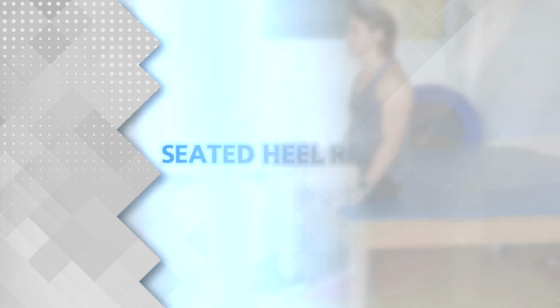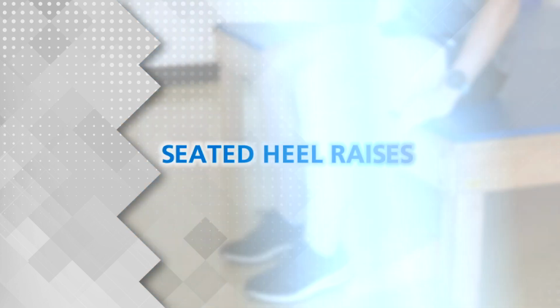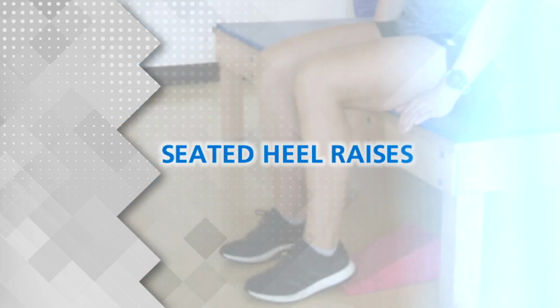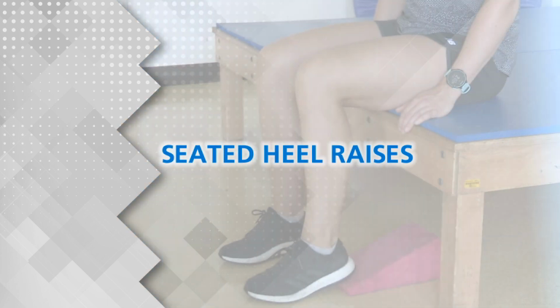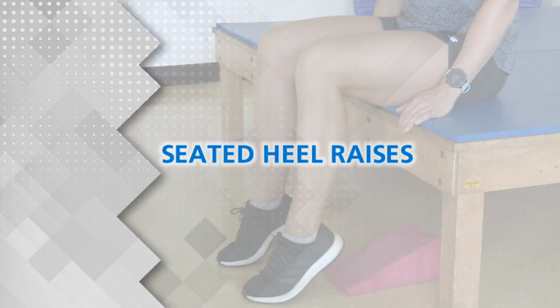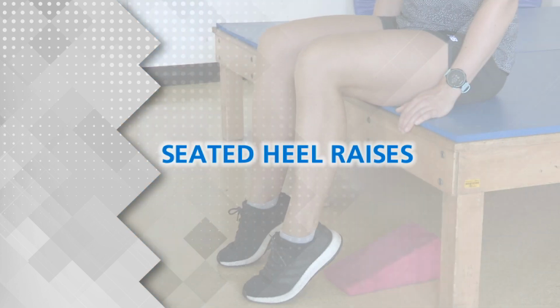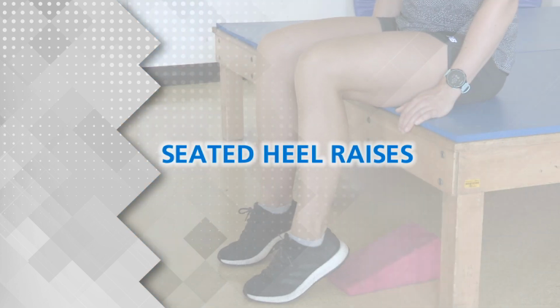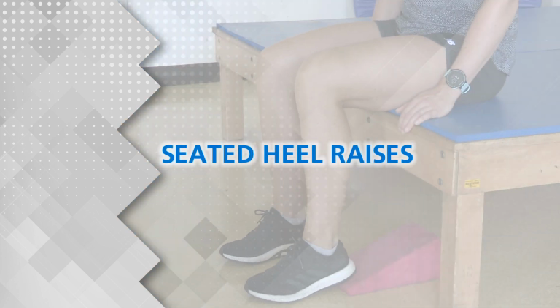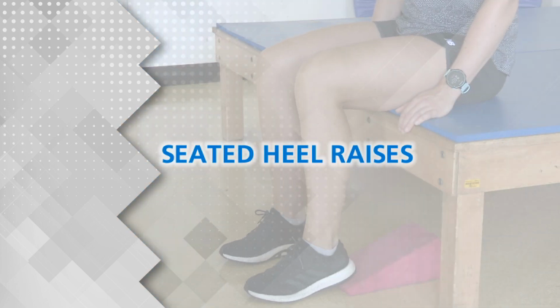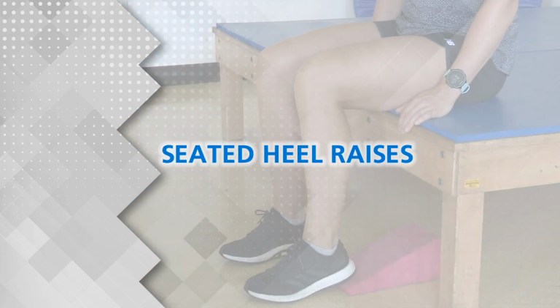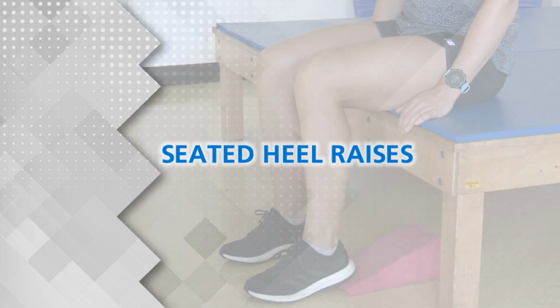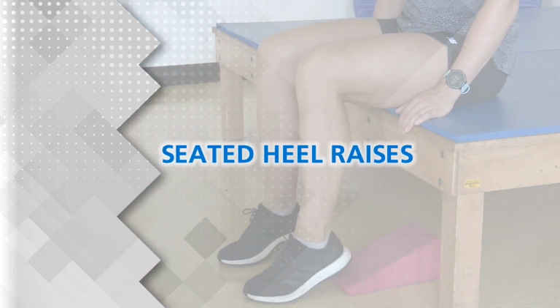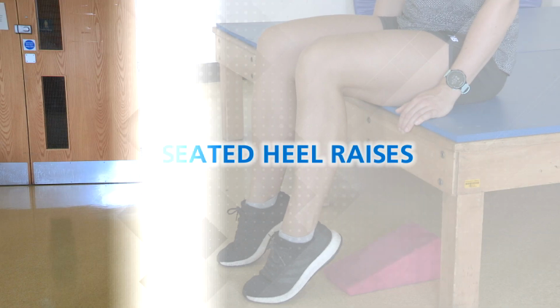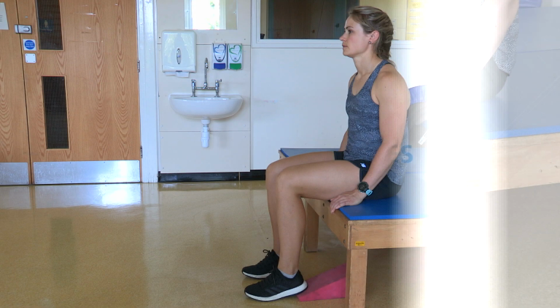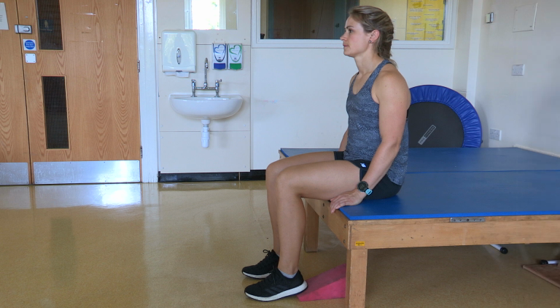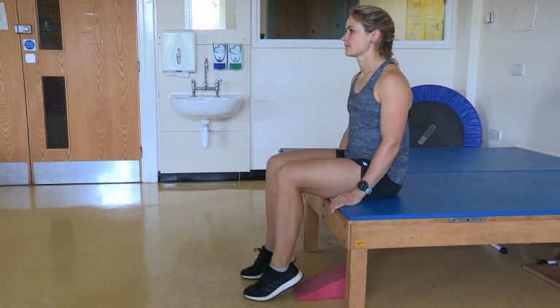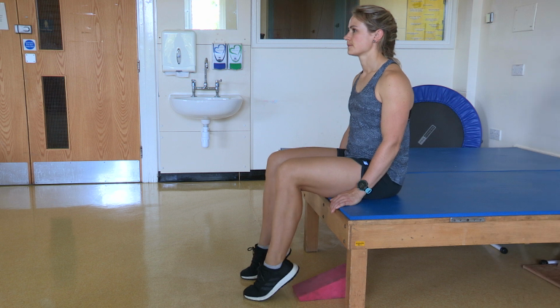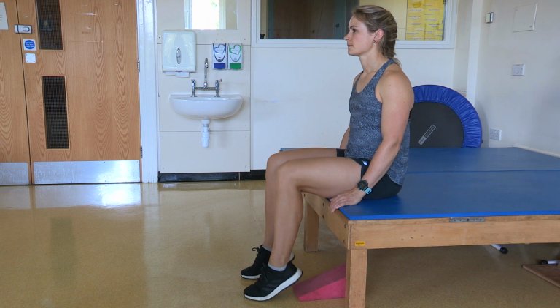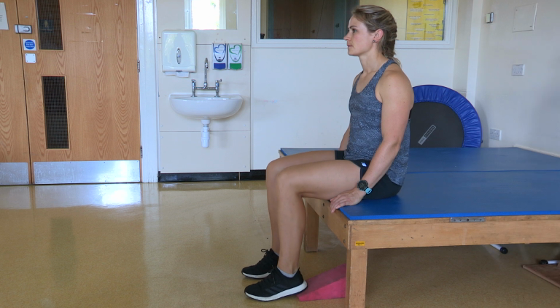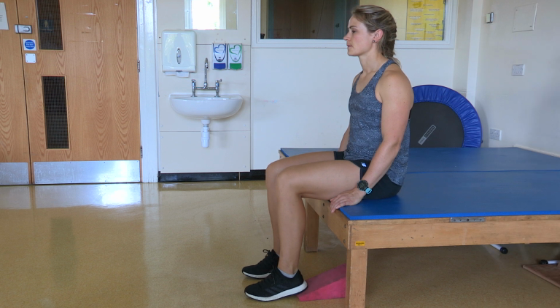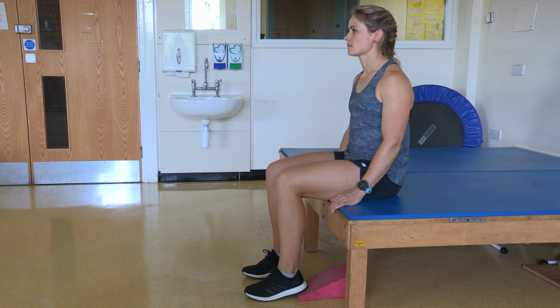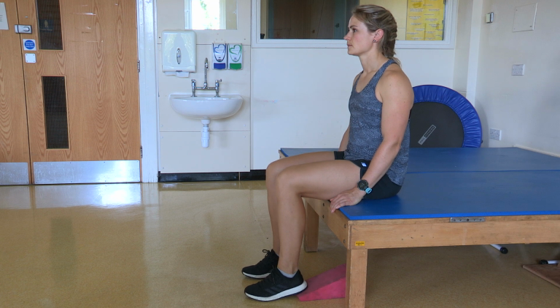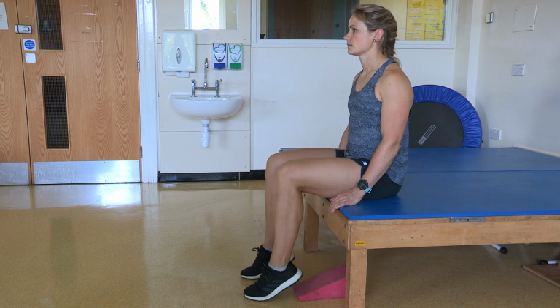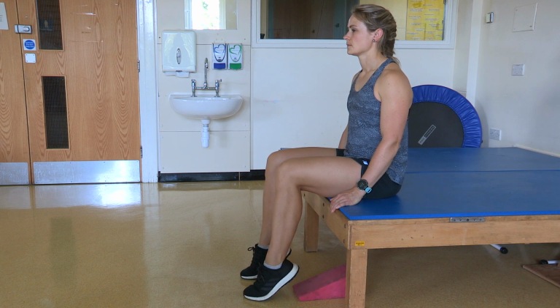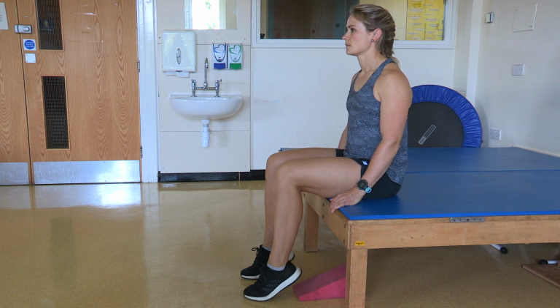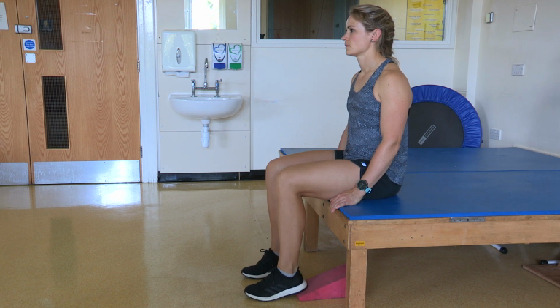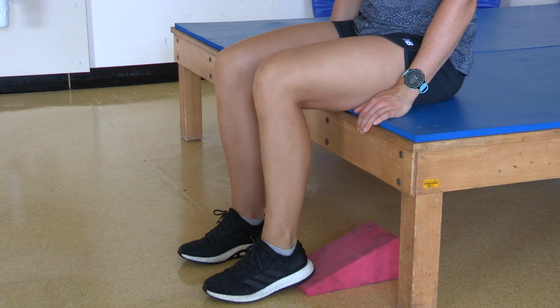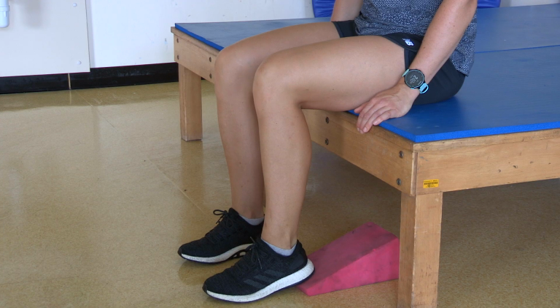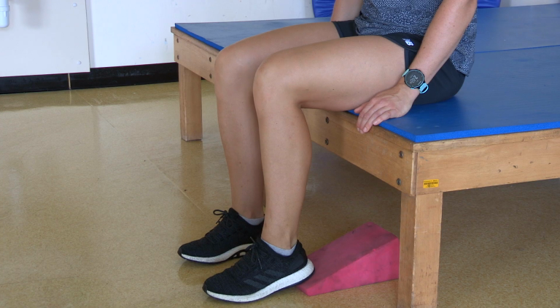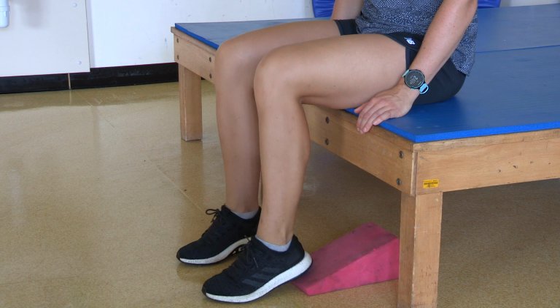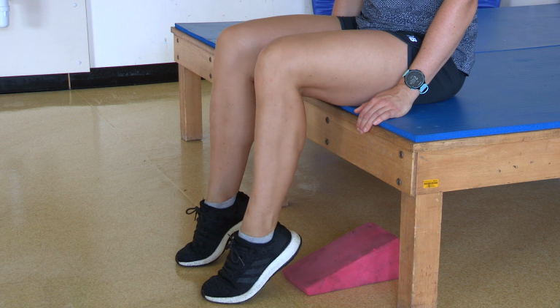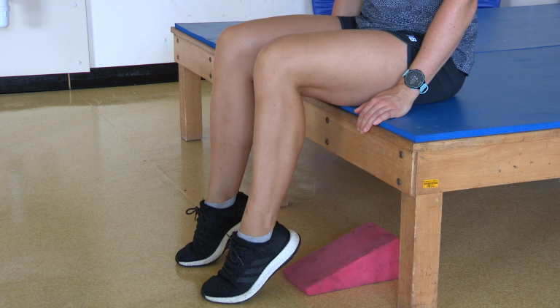Seated heel raises. In a seated position, lift your heels off the floor and lower back down slowly.